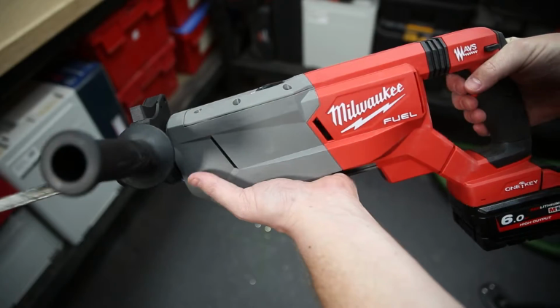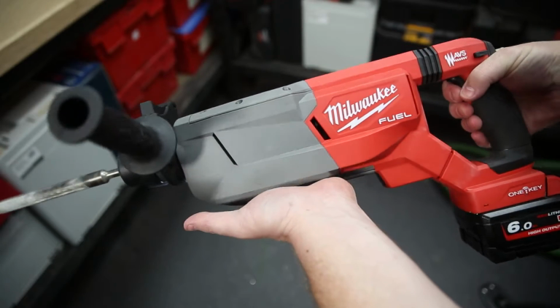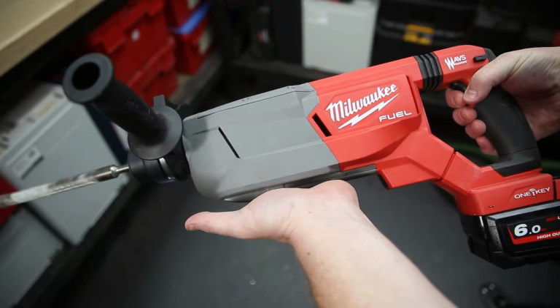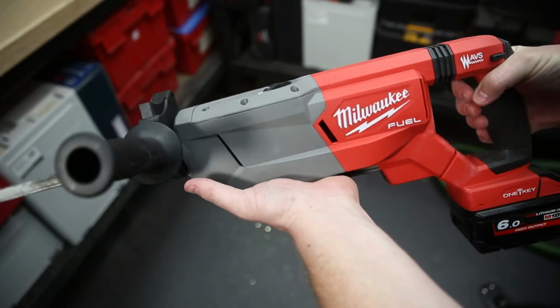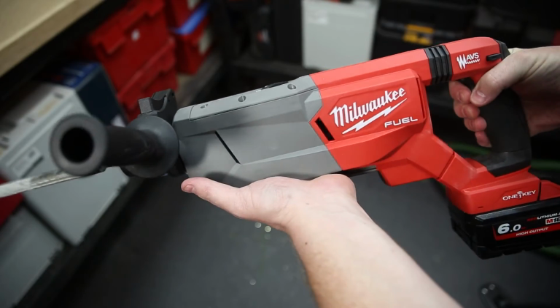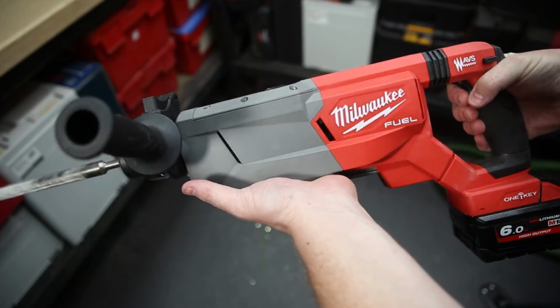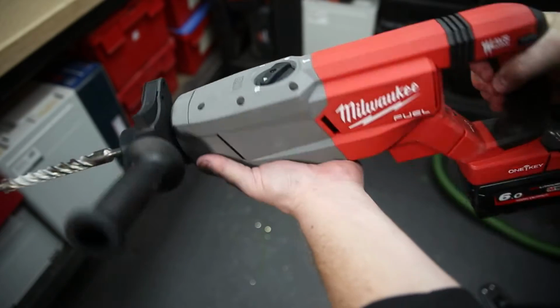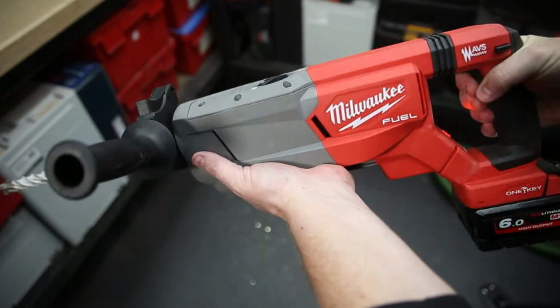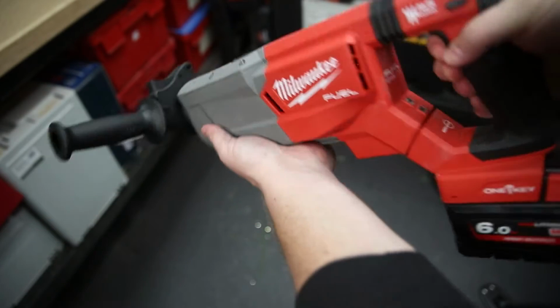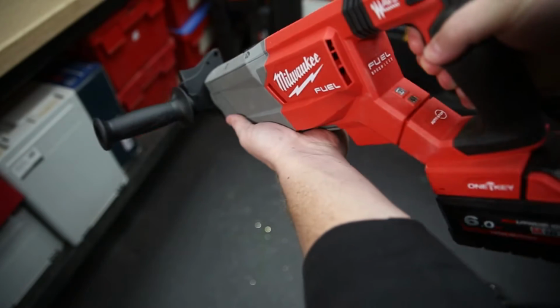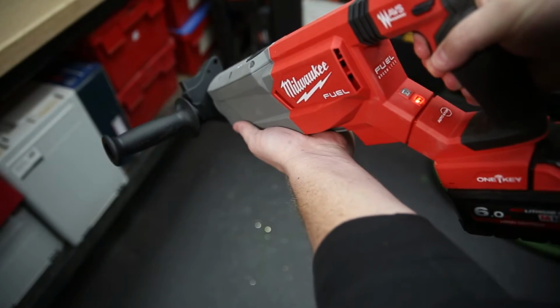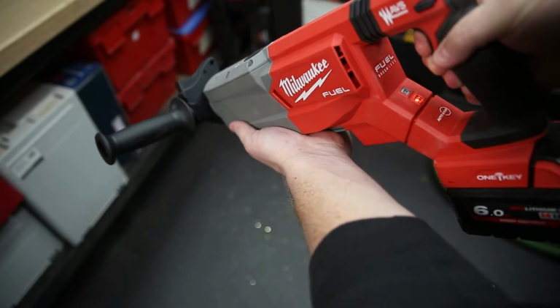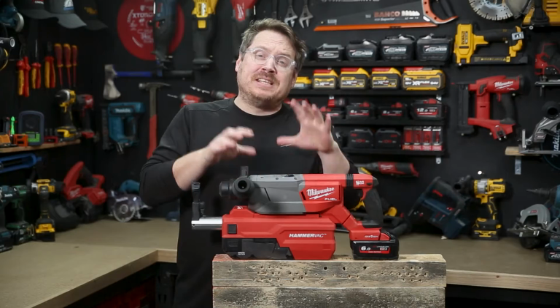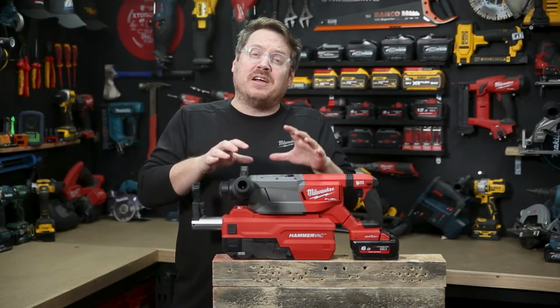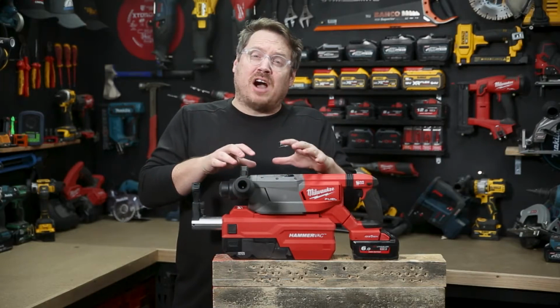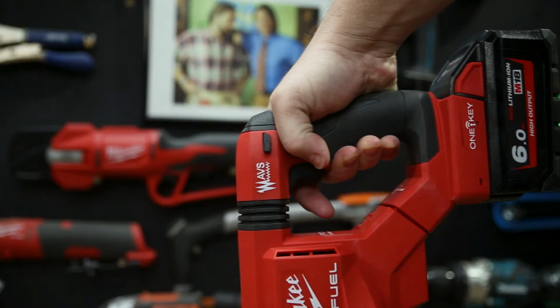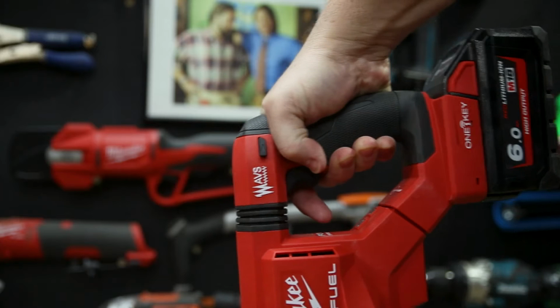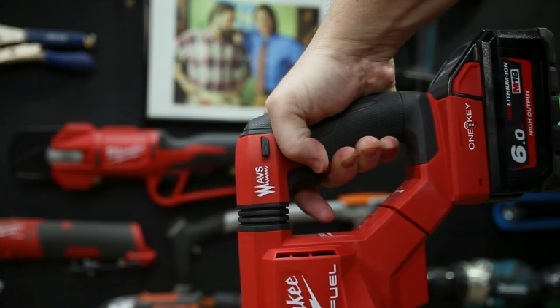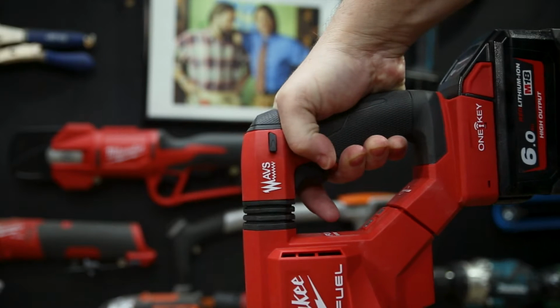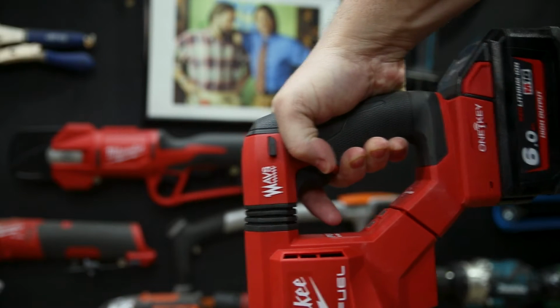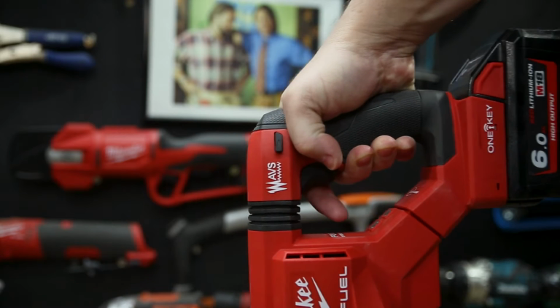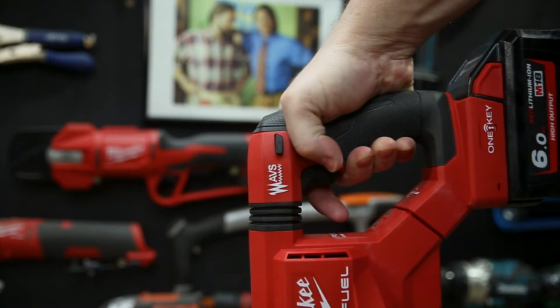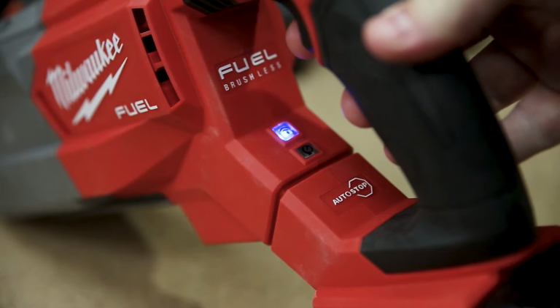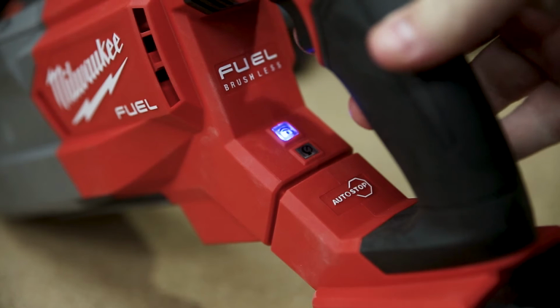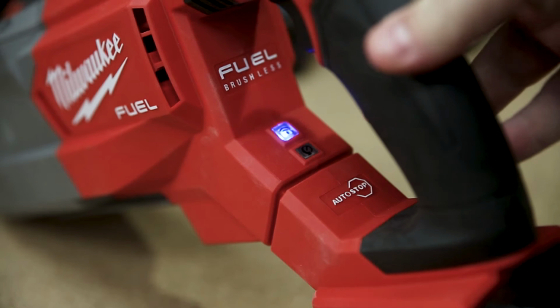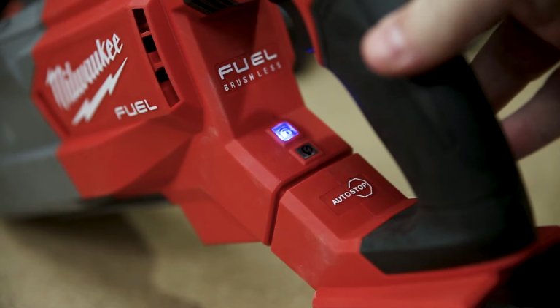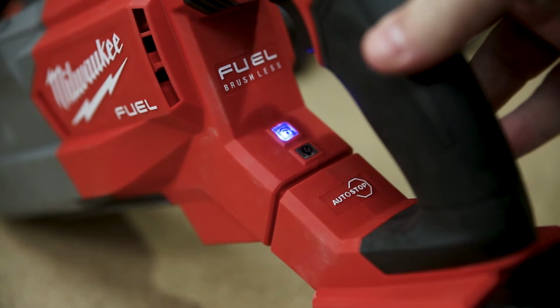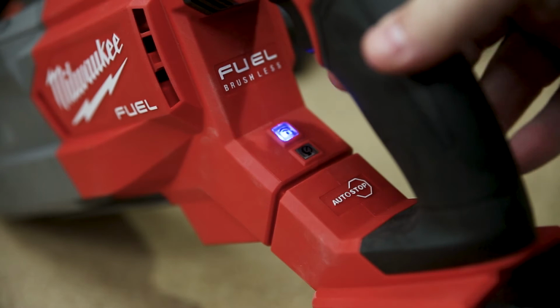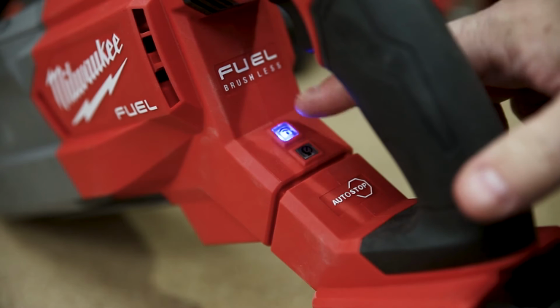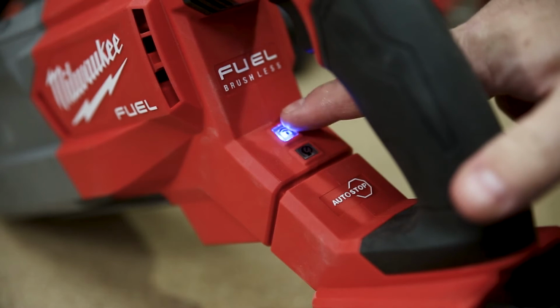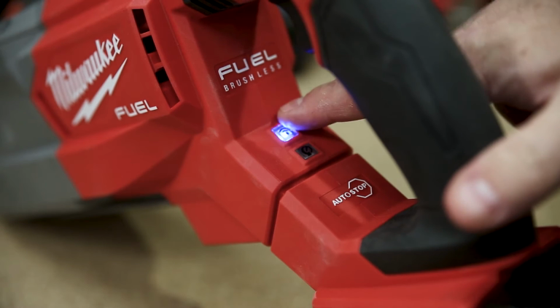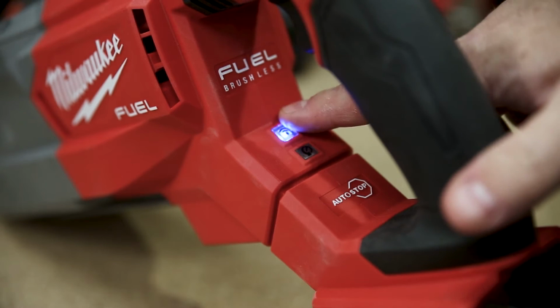Features include Auto-Stop, which detects and prevents kickback. It also features Milwaukee's AVS, which means very little vibration transfers through to you, the user. And it's also got One Key, so you can track and manage your tool on-site.